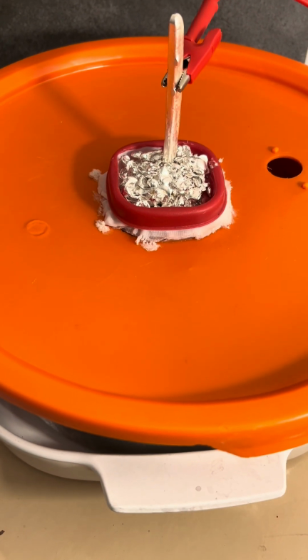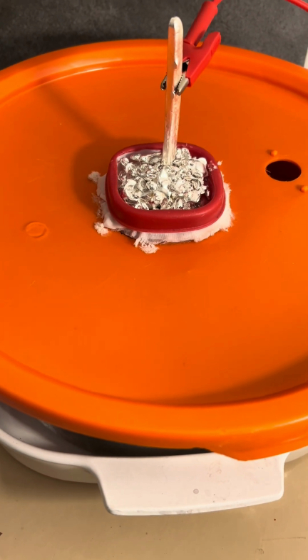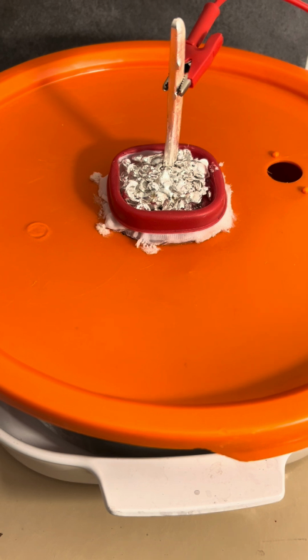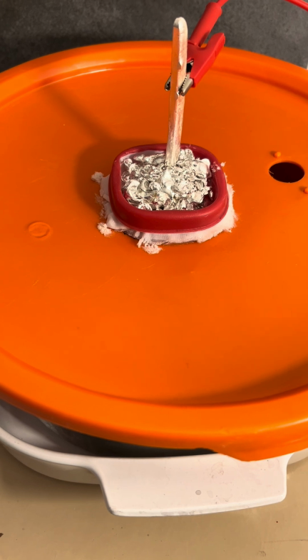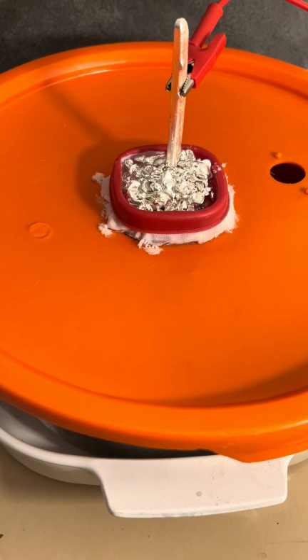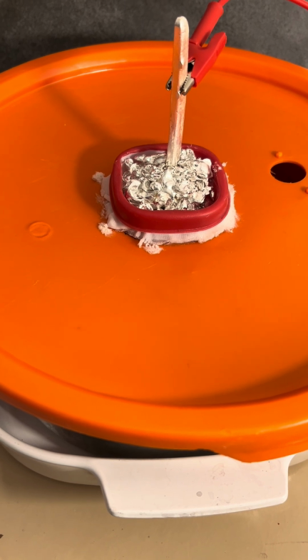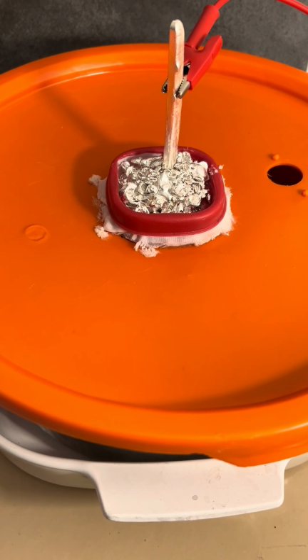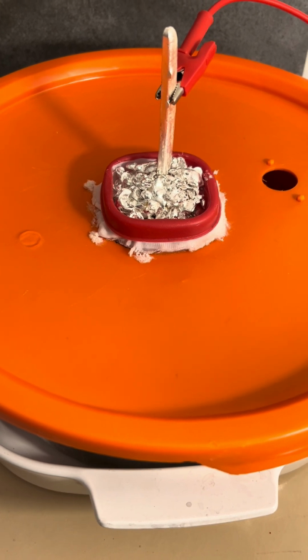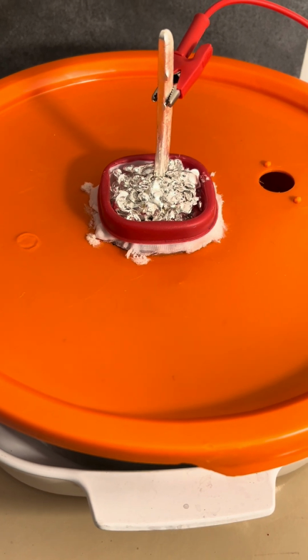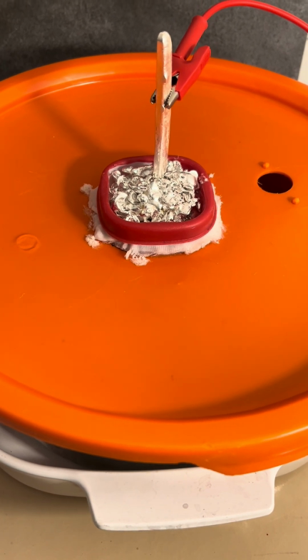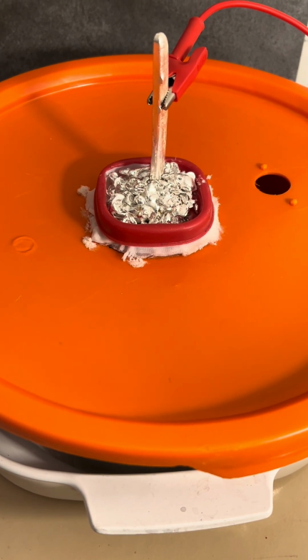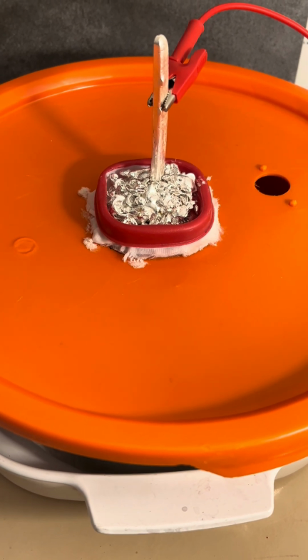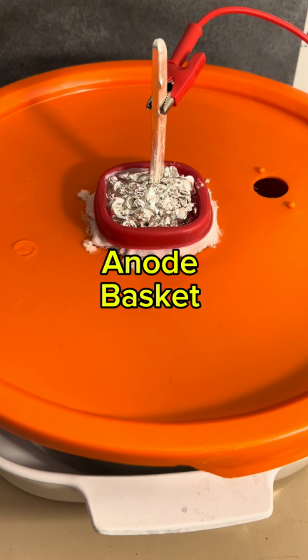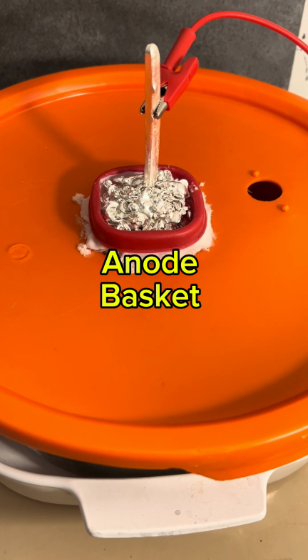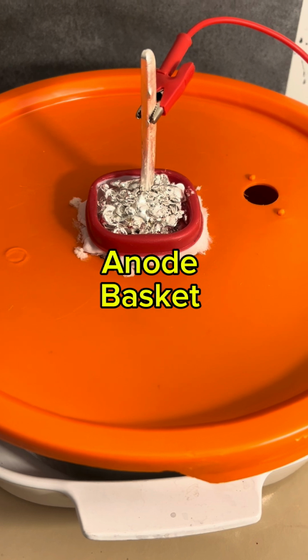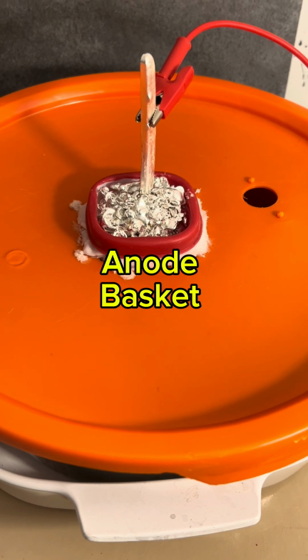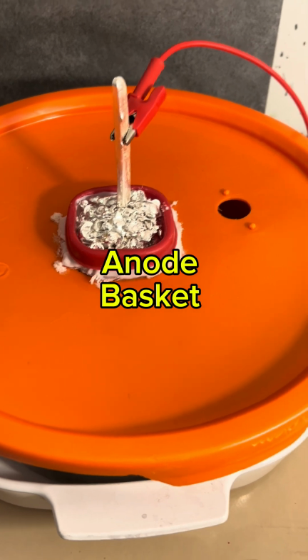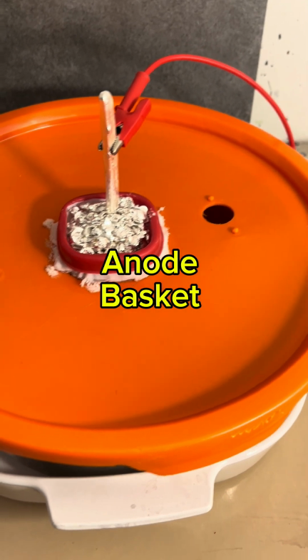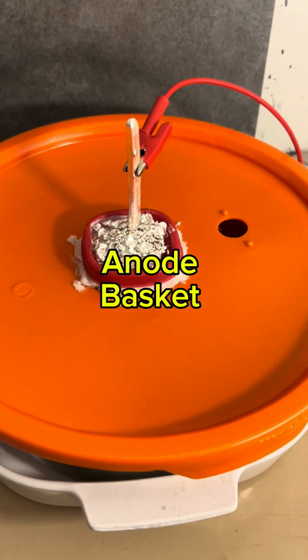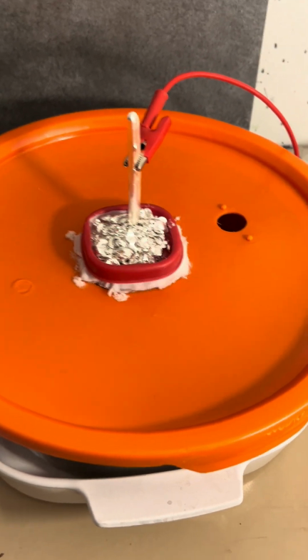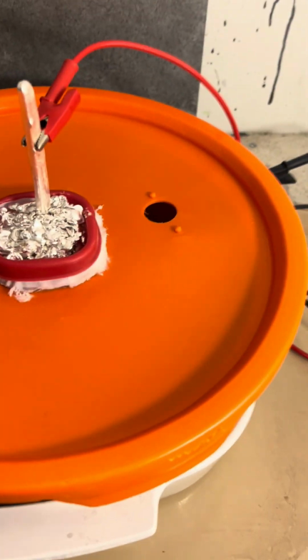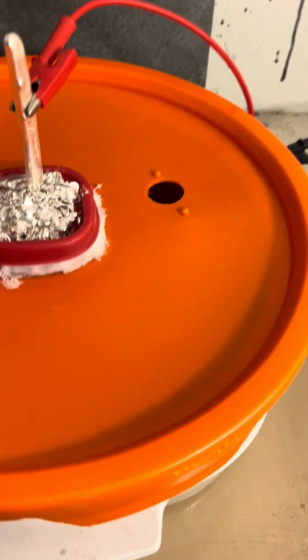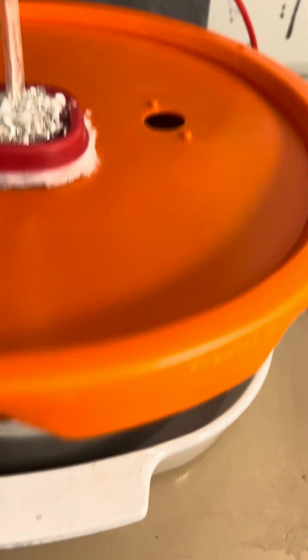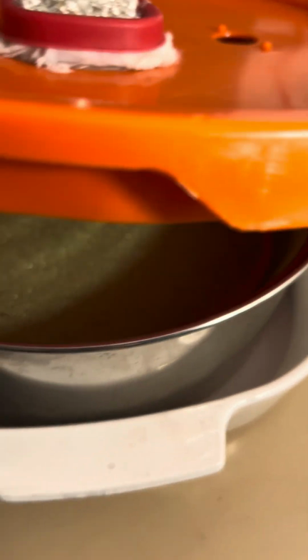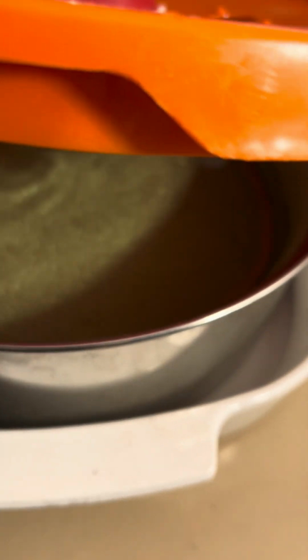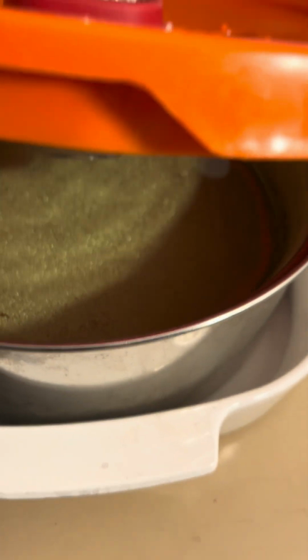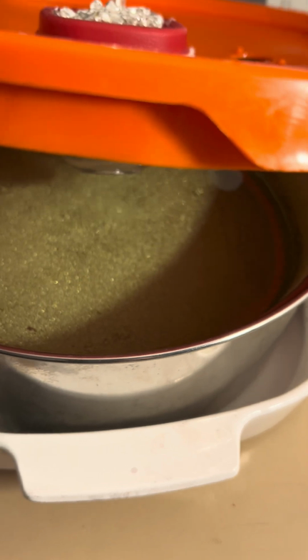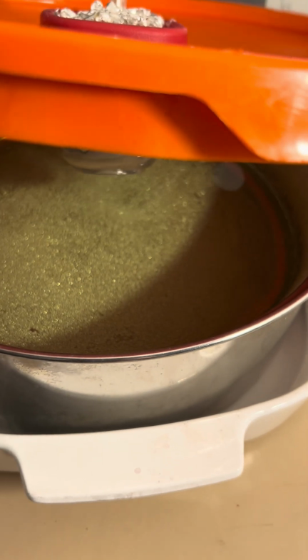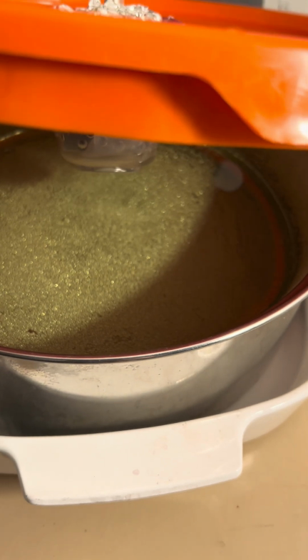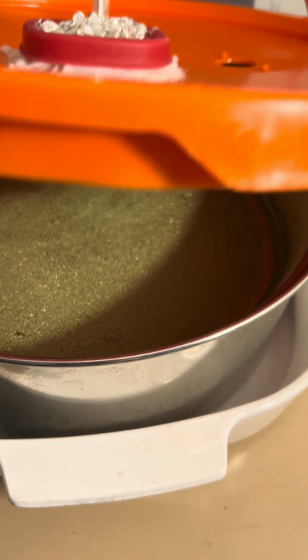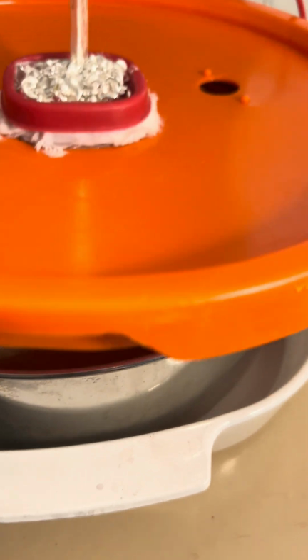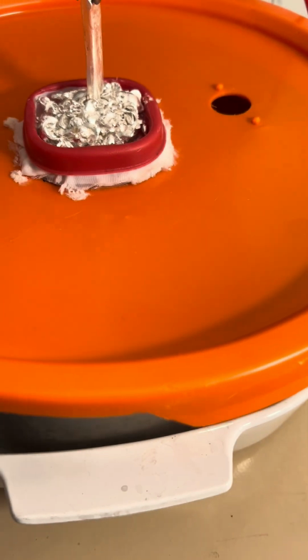This is a silver cell. It uses electricity to deposit silver on the cathode. Let's go over this.